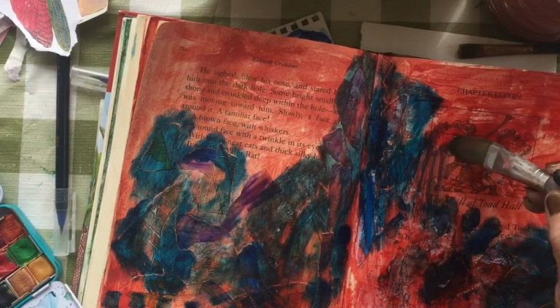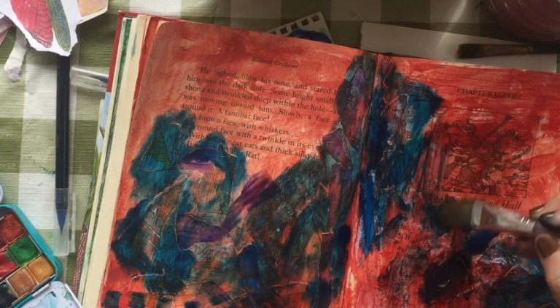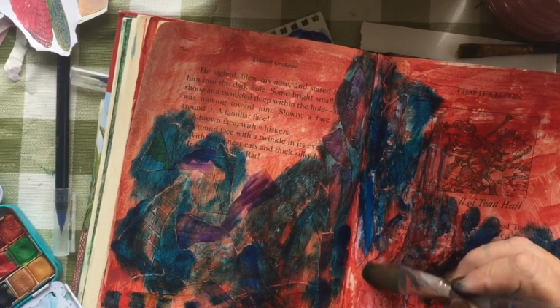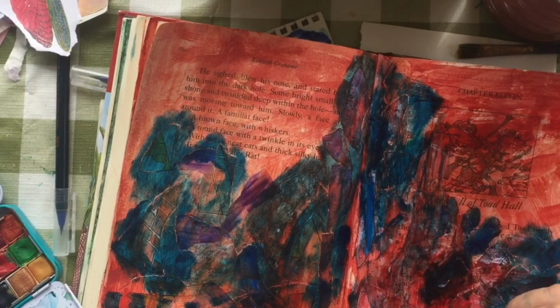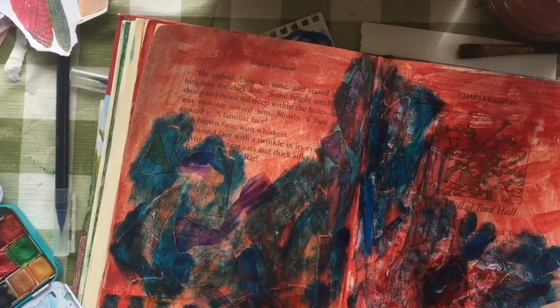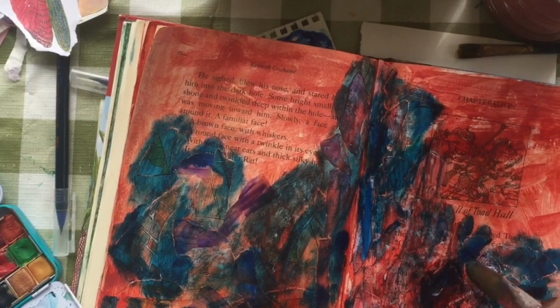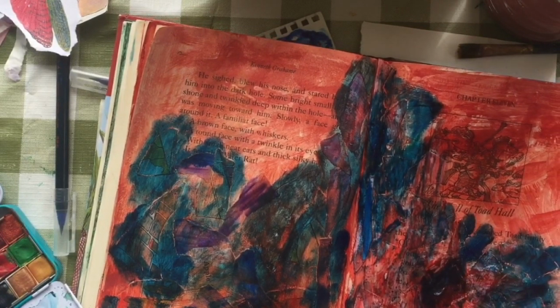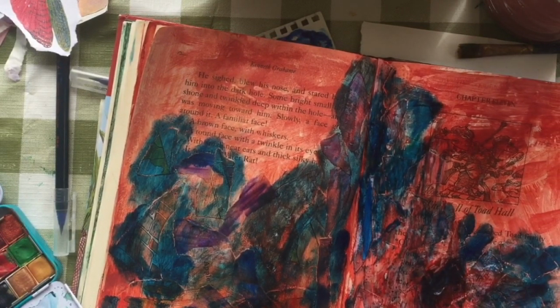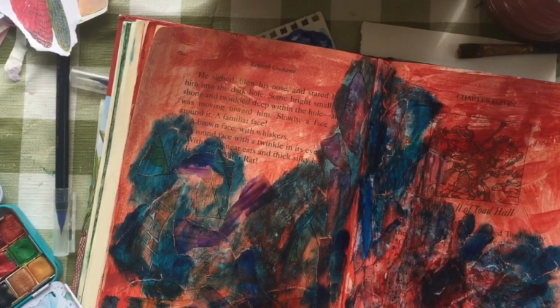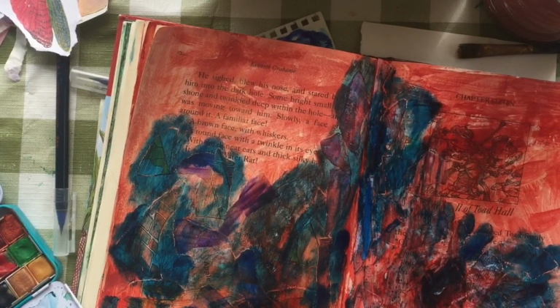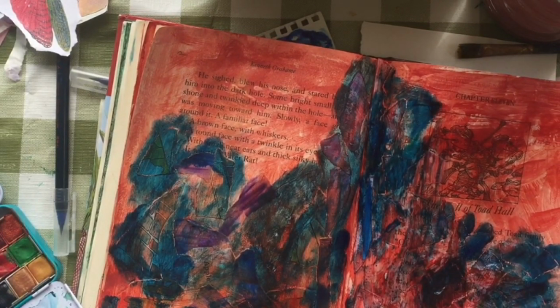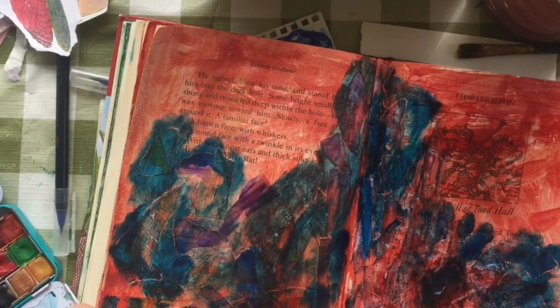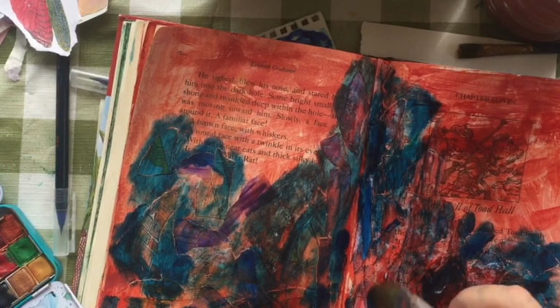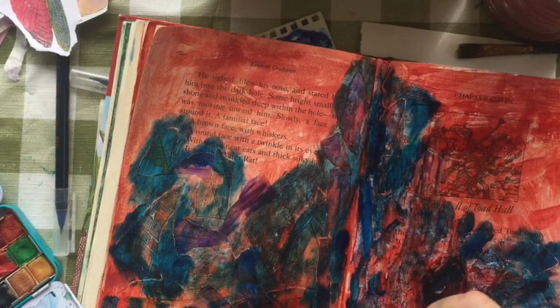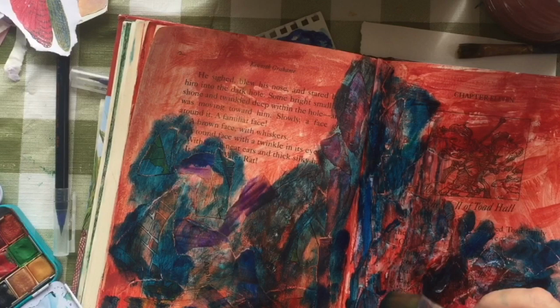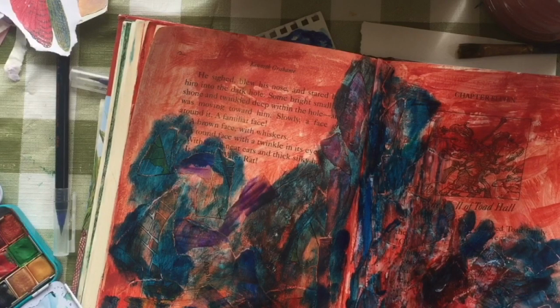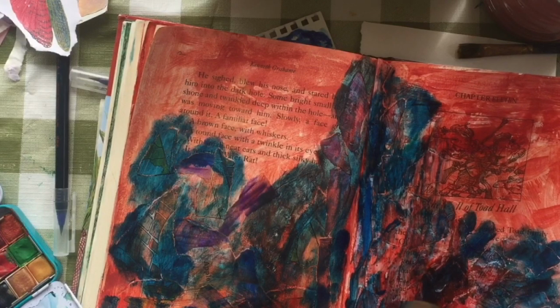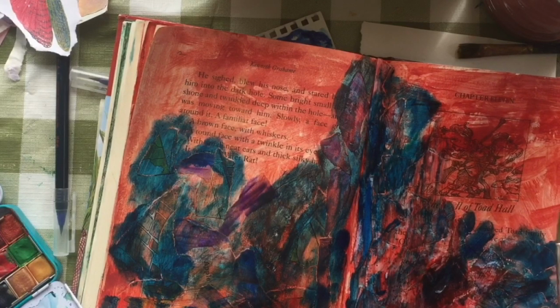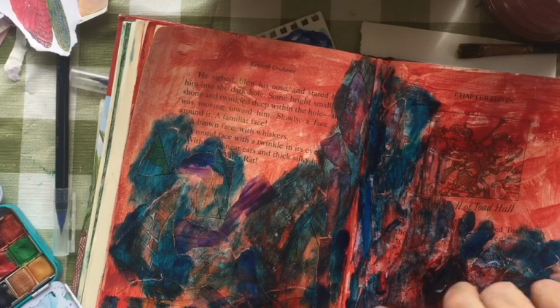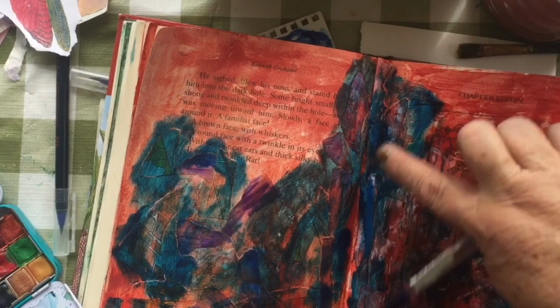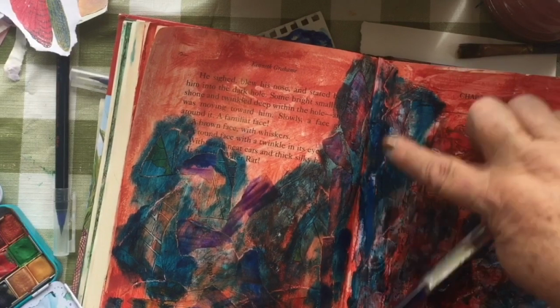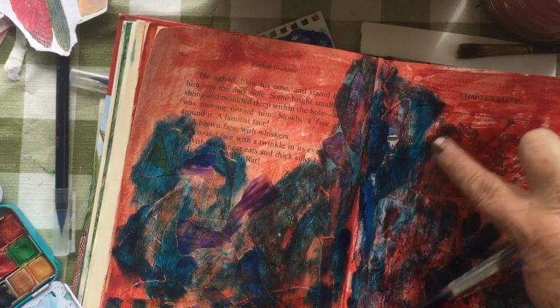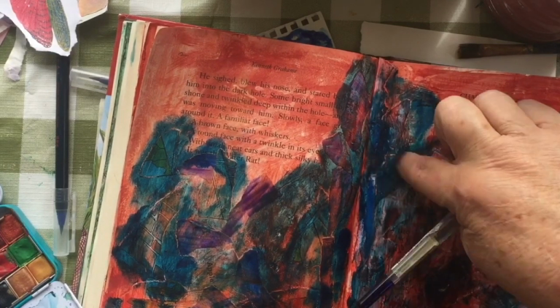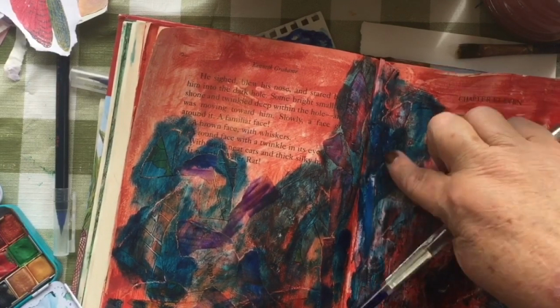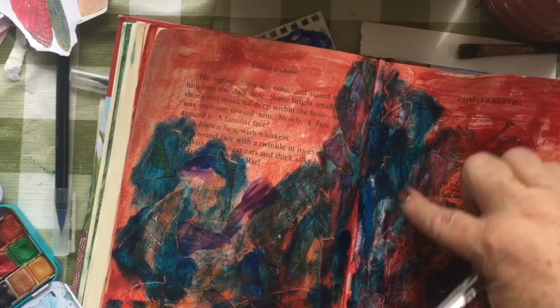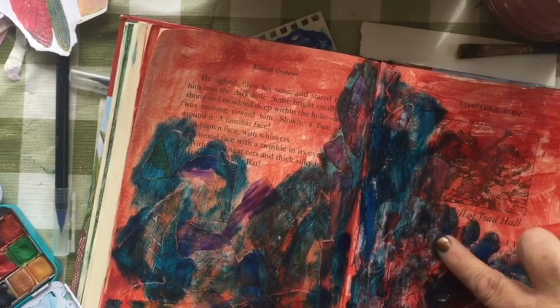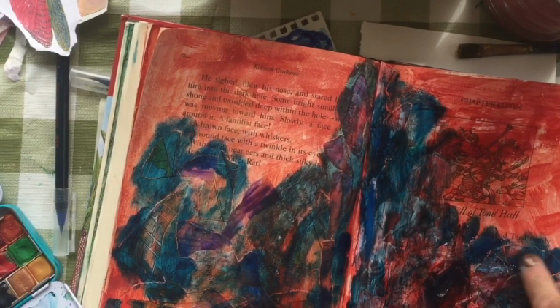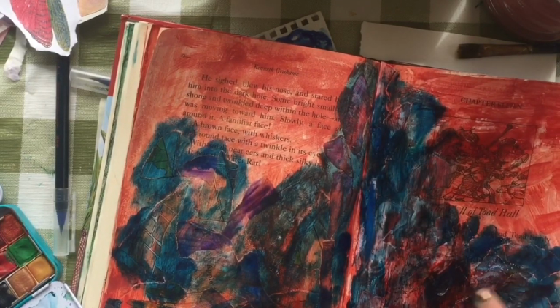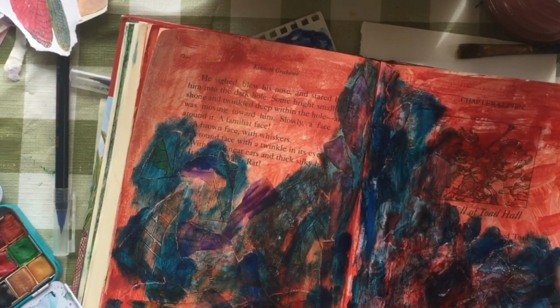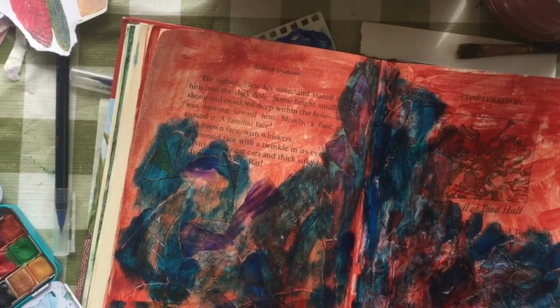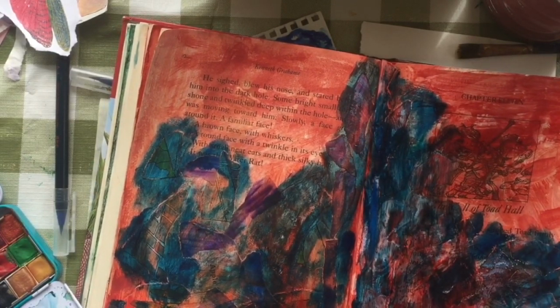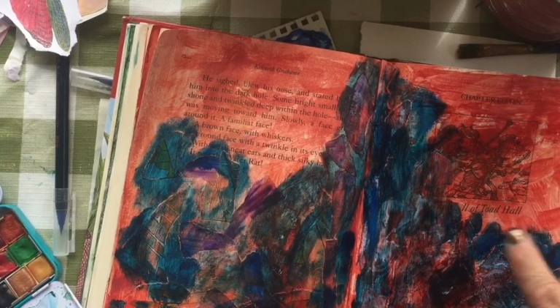For some reason that's peeling. So then I begin using a brush and working with it a little bit.